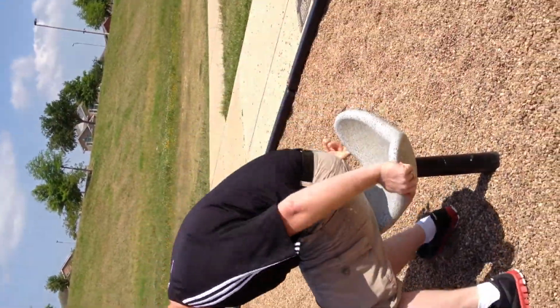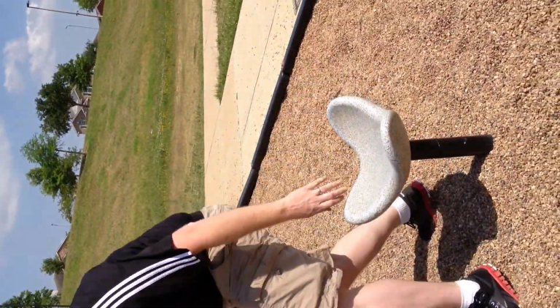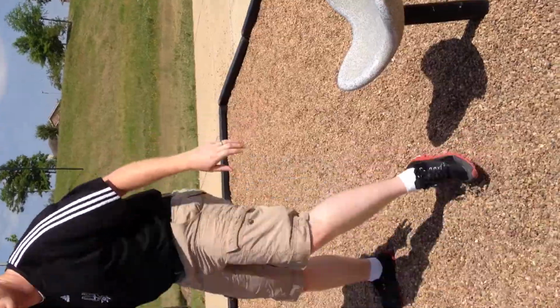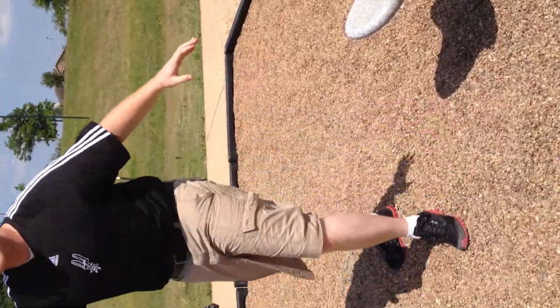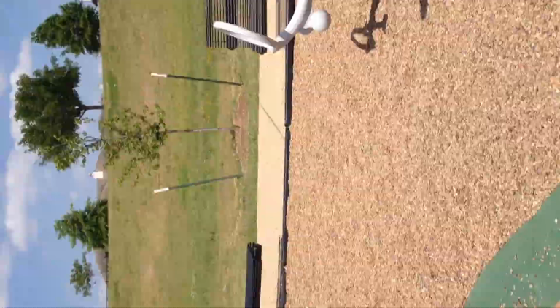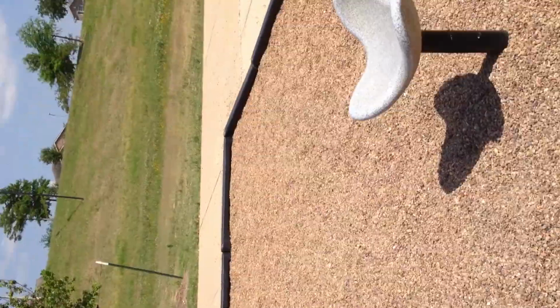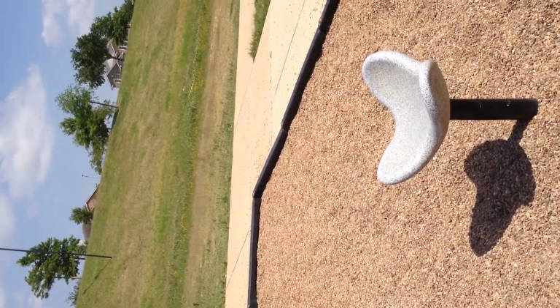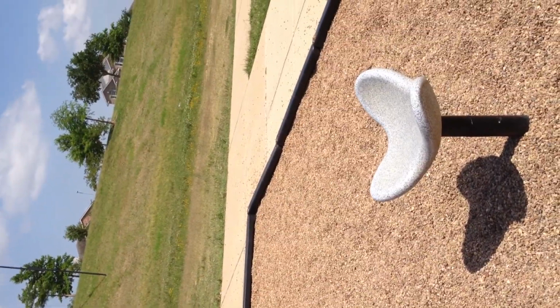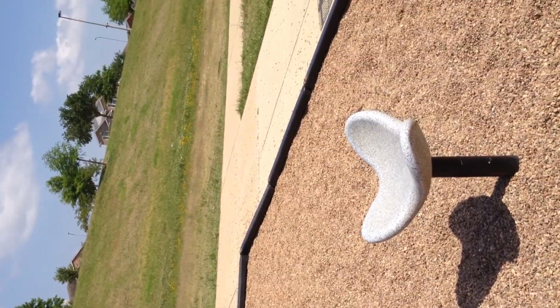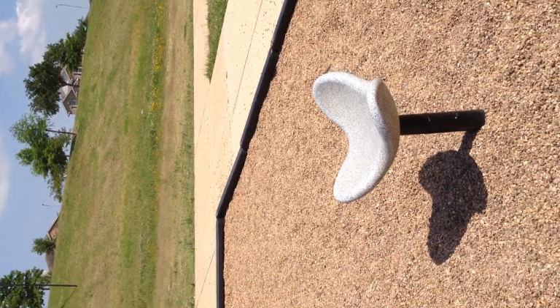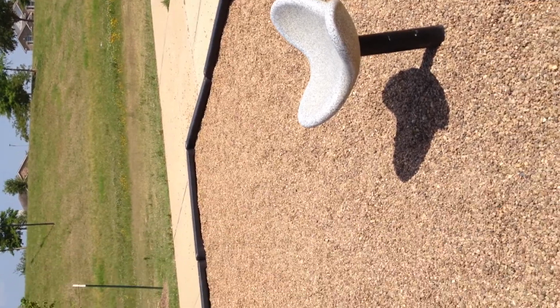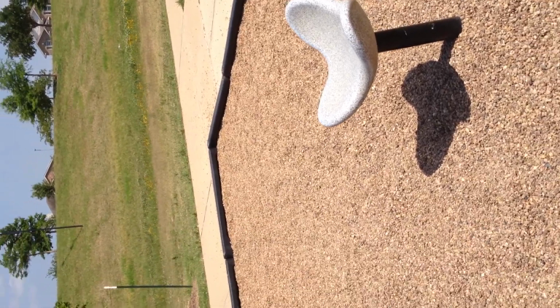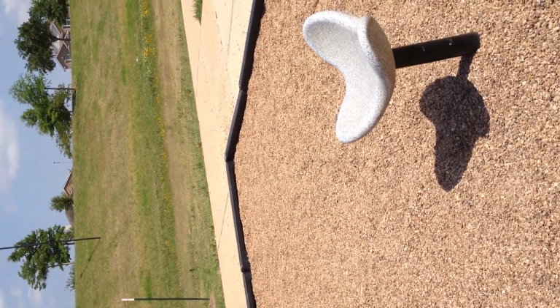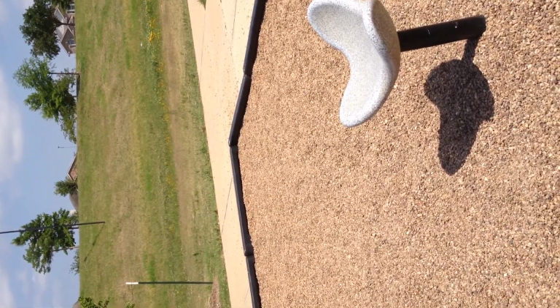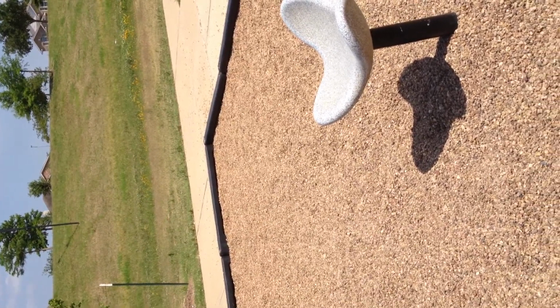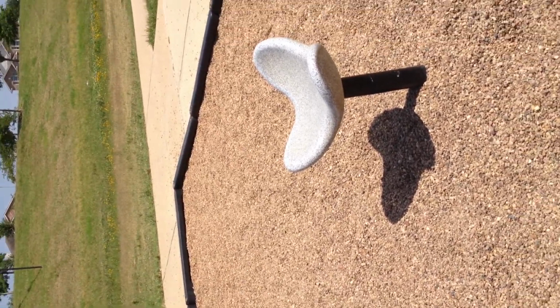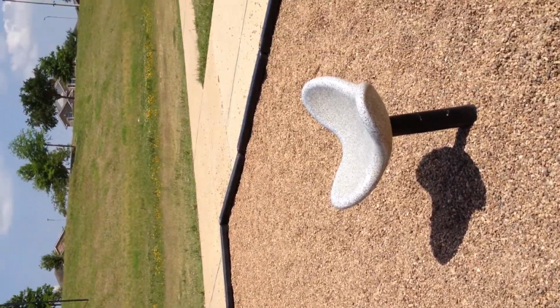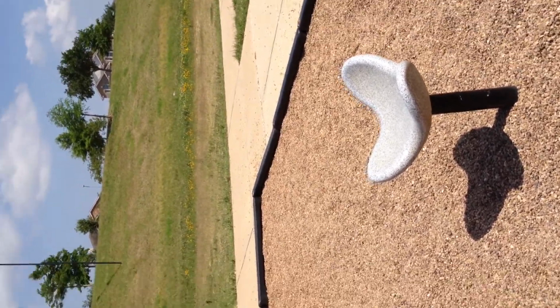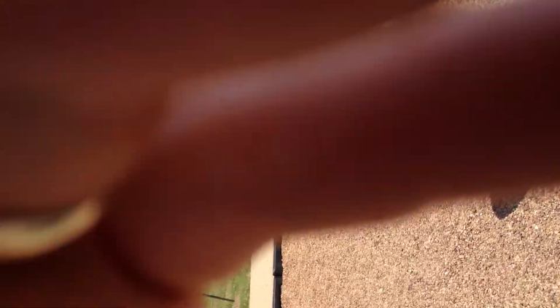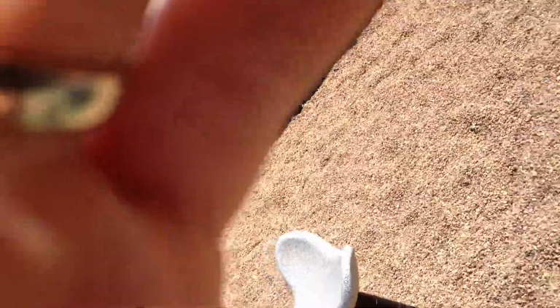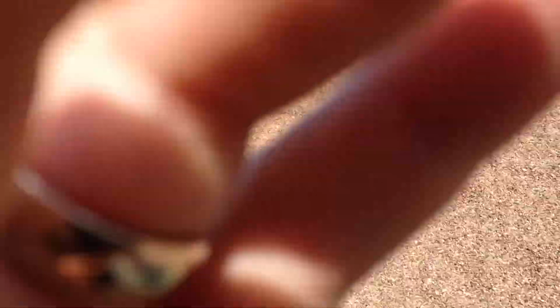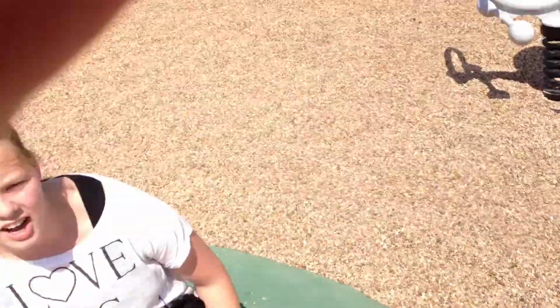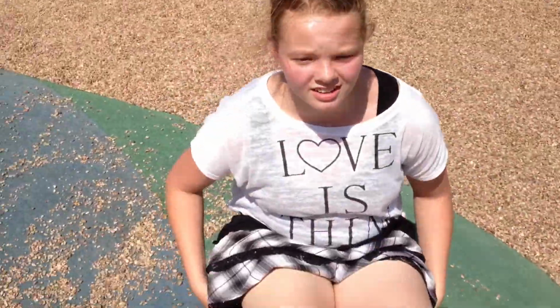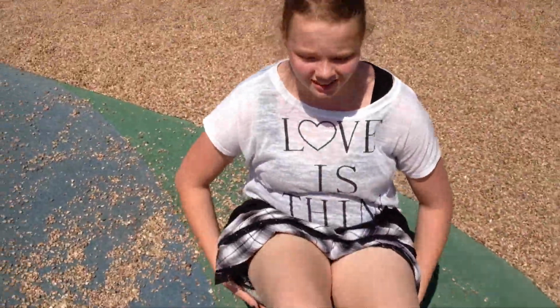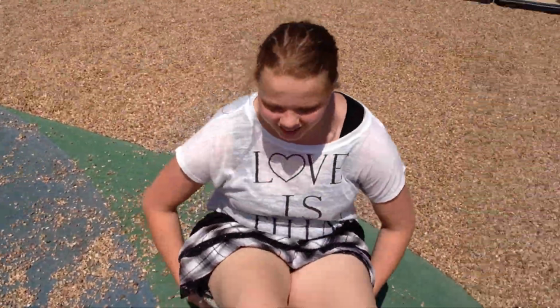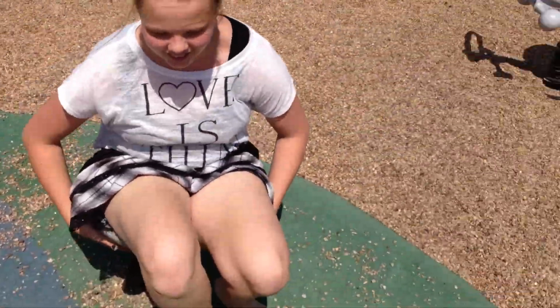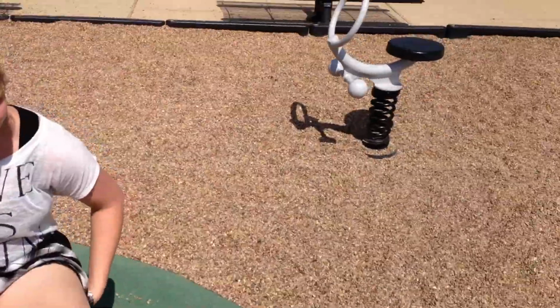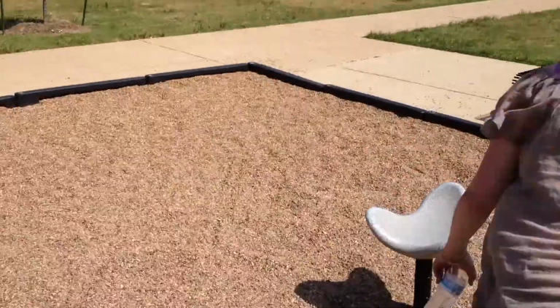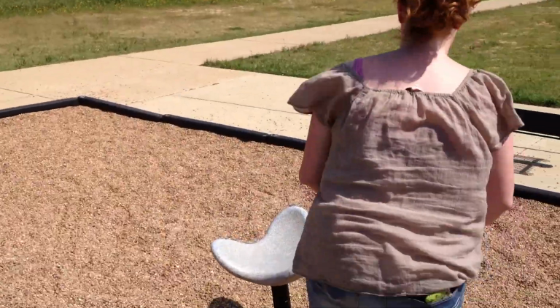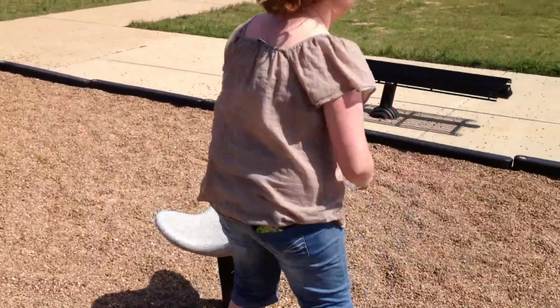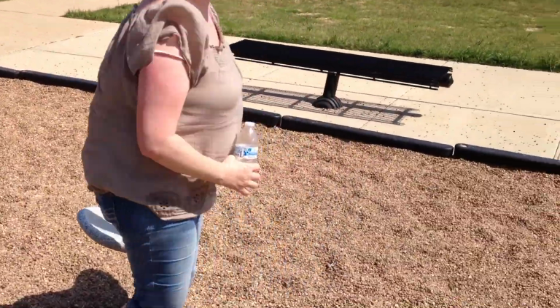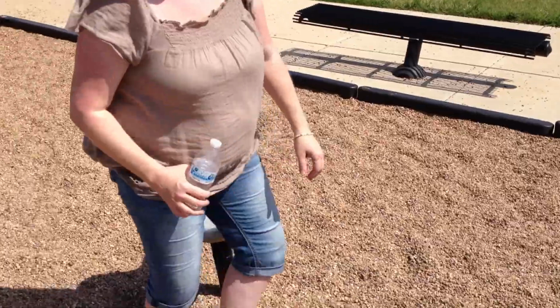Oh, wow. Look how big he is. That could probably pick up one of your kids. What is it? A hawk. Alright, Miriam. Oh, mommy was filming it sideways. You're filming it wrong side up.